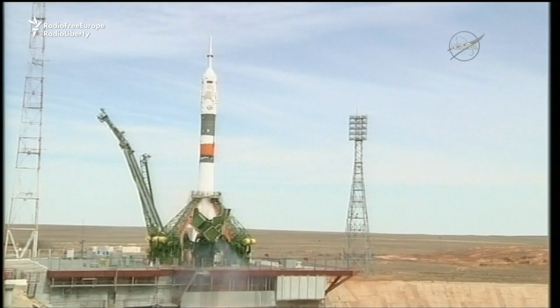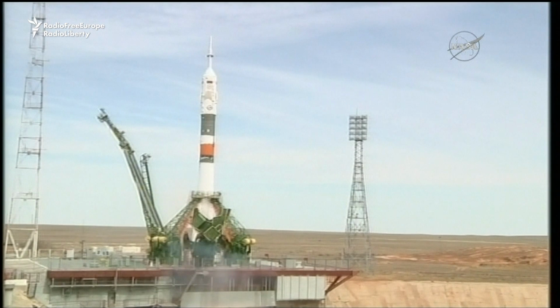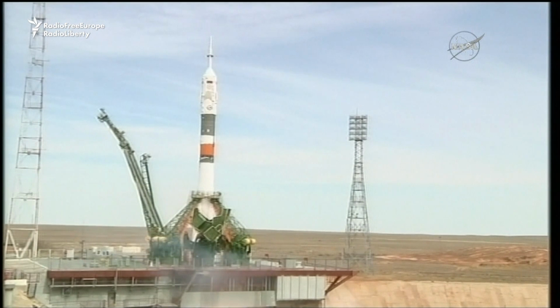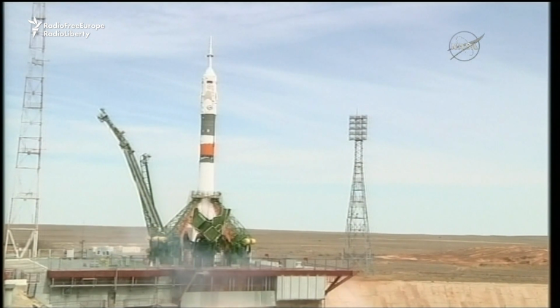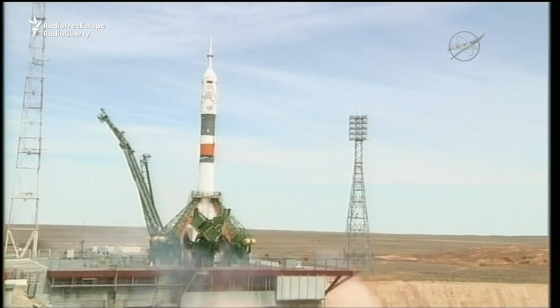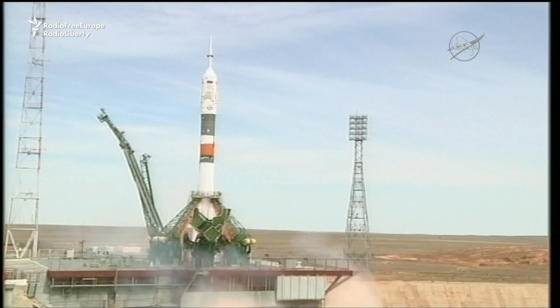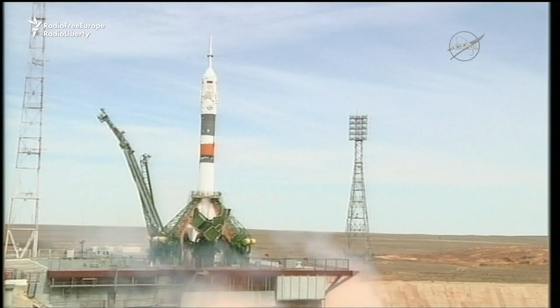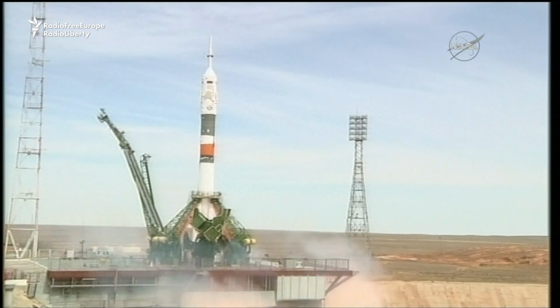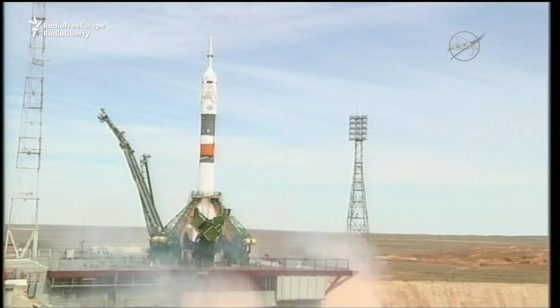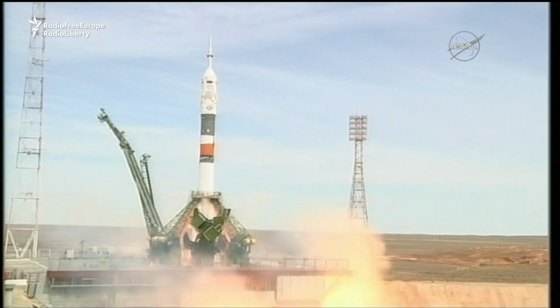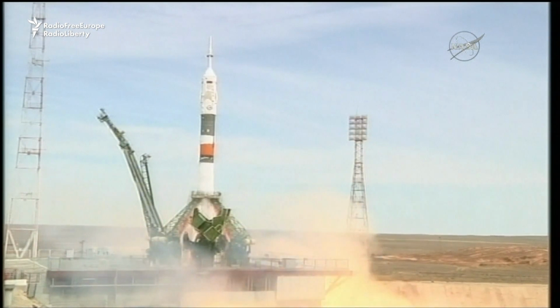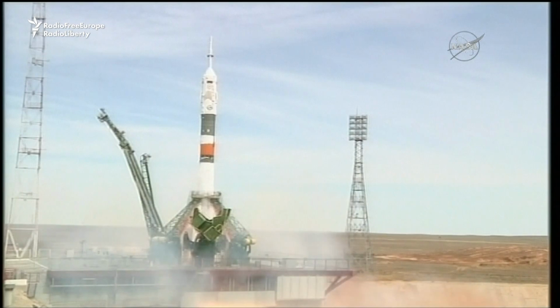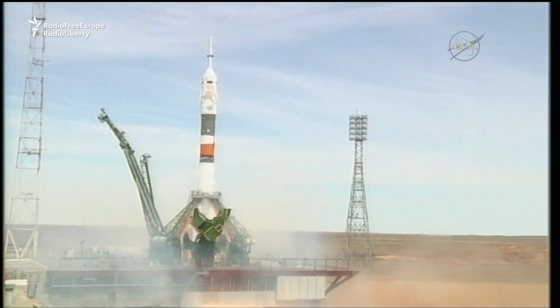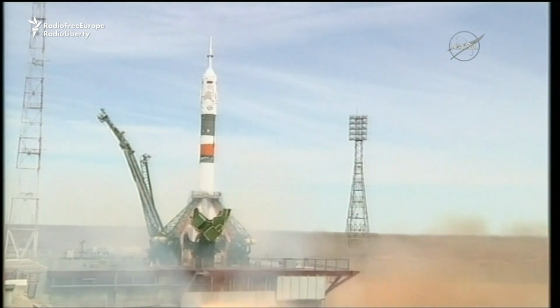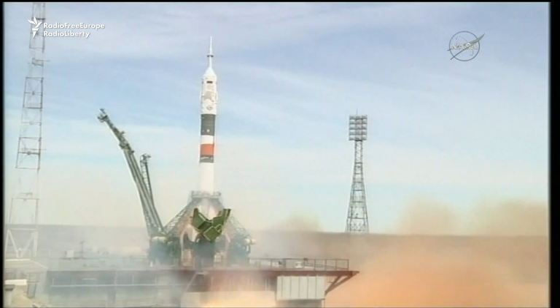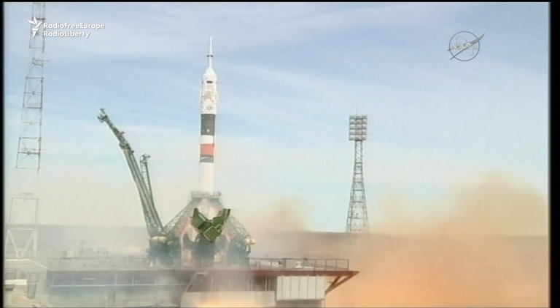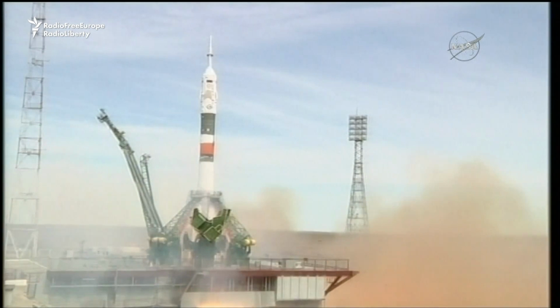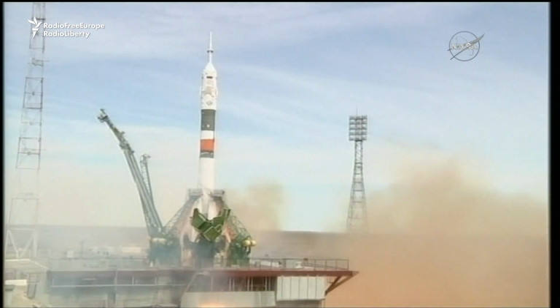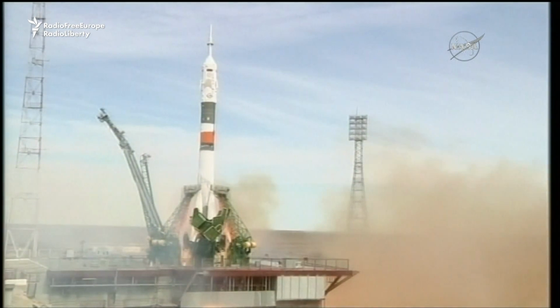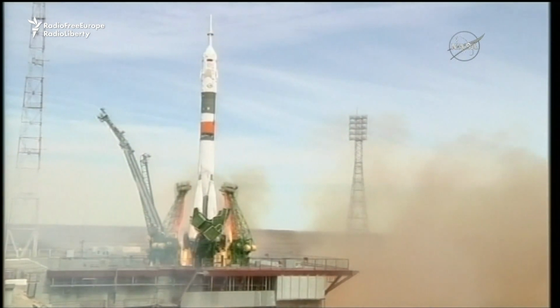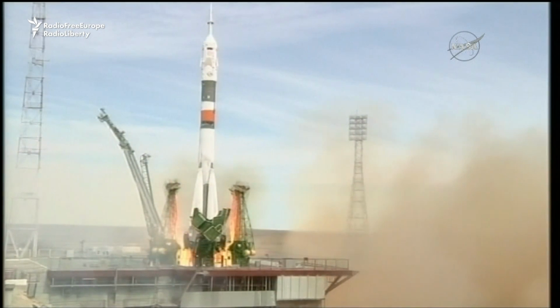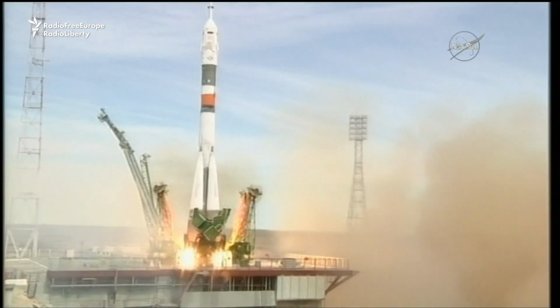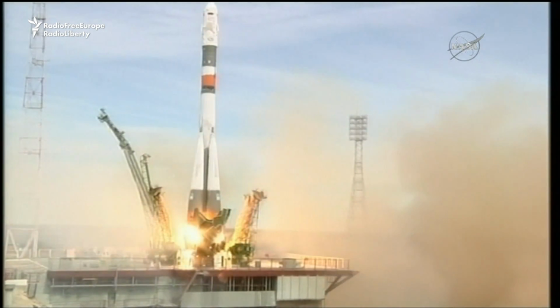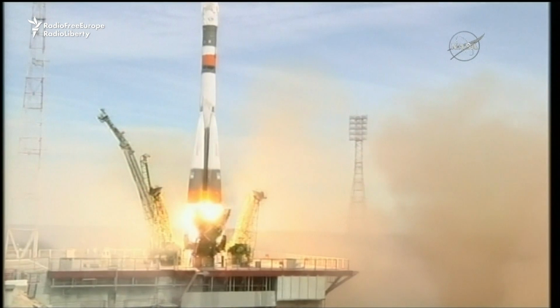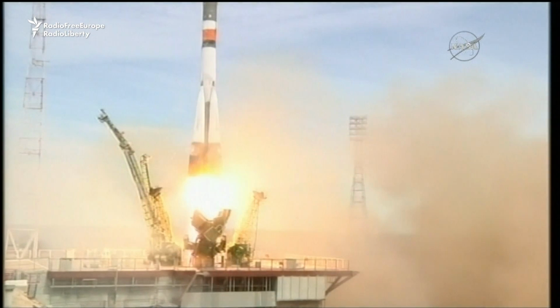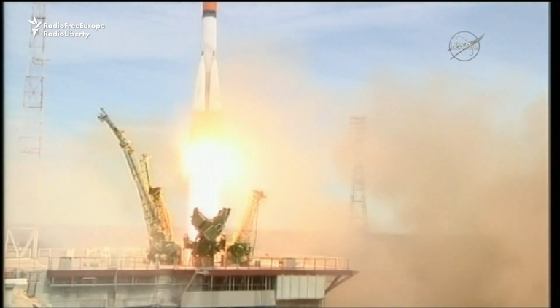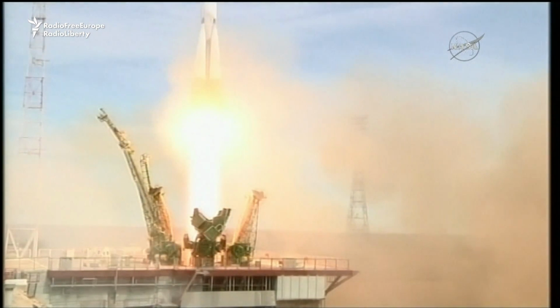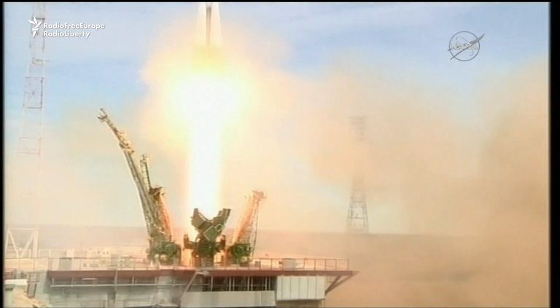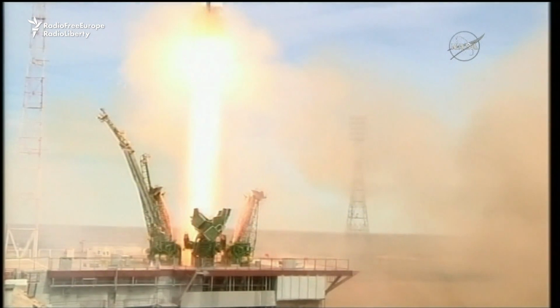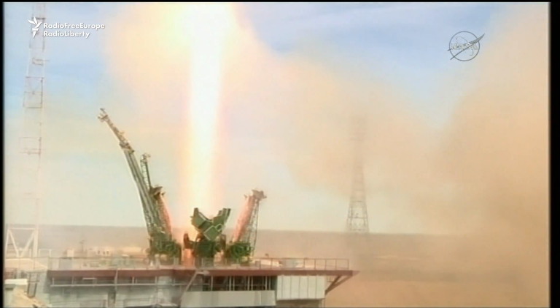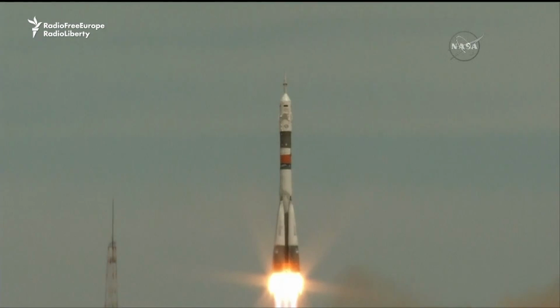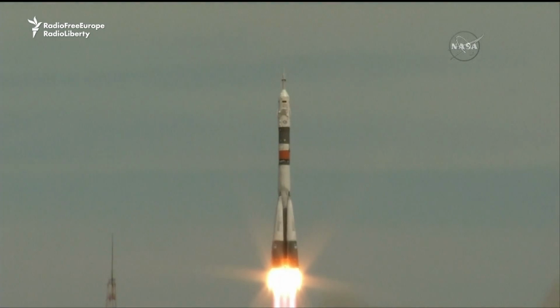You can see the engines starting to ramp up. The engines firing now, building up to flight speed and liftoff. Jack Fisher and Fyodor Yurchikhin on their way to the International Space Station.